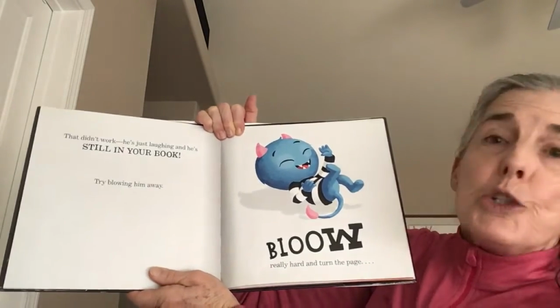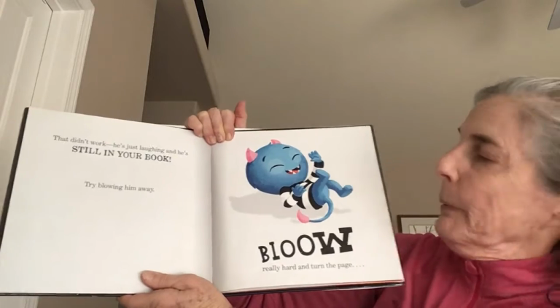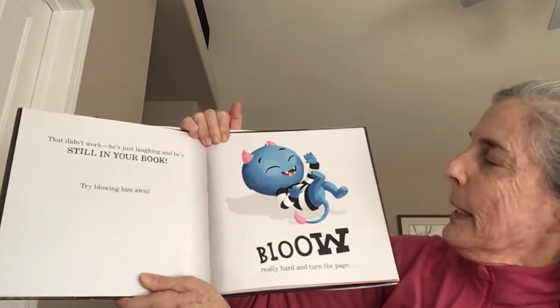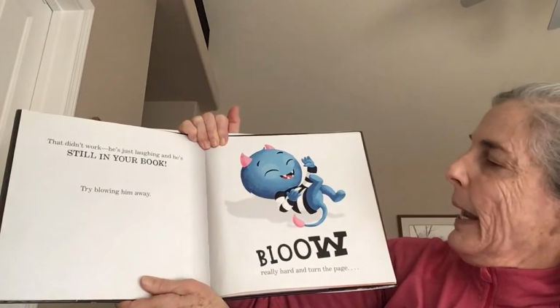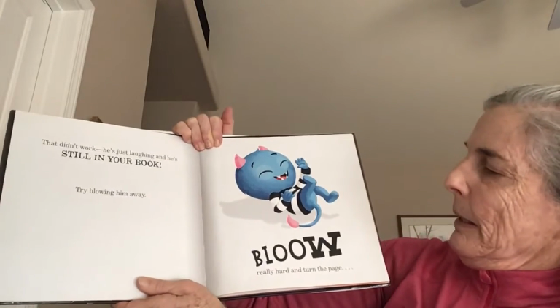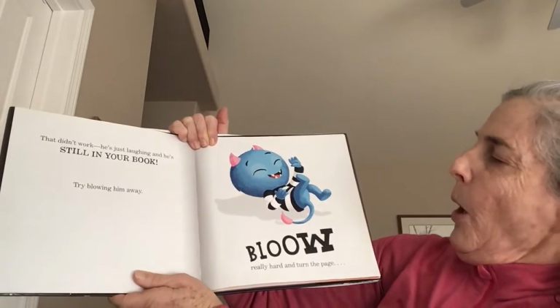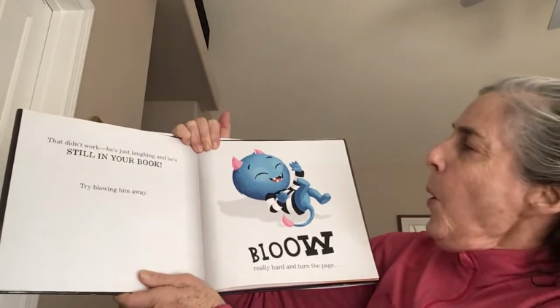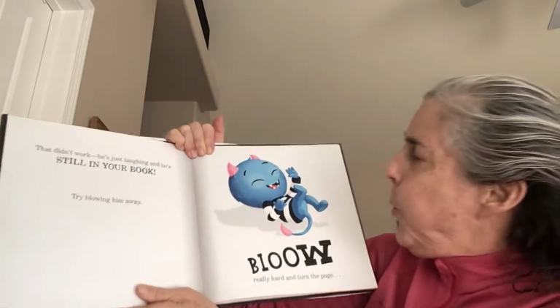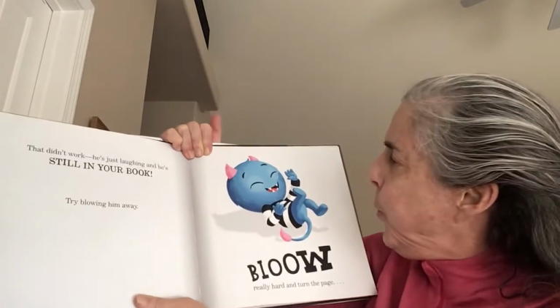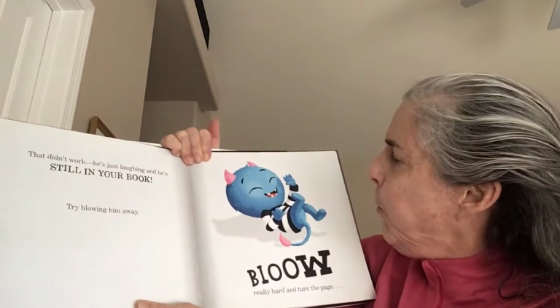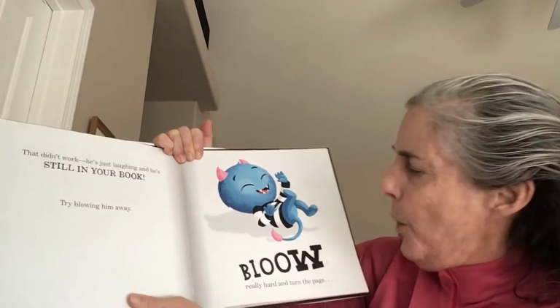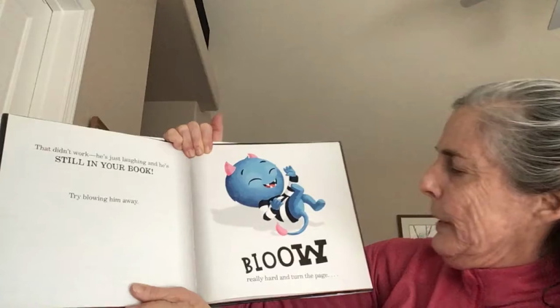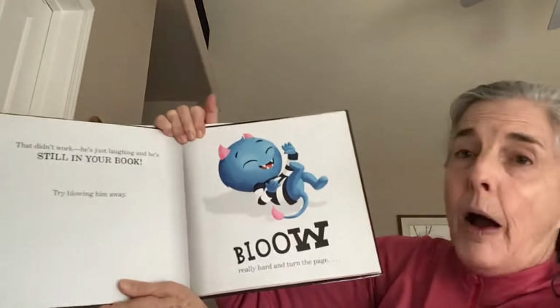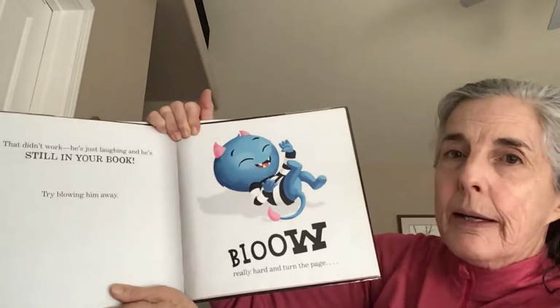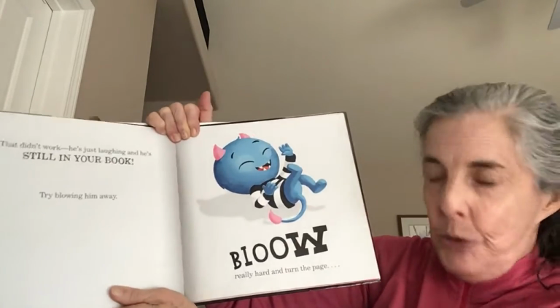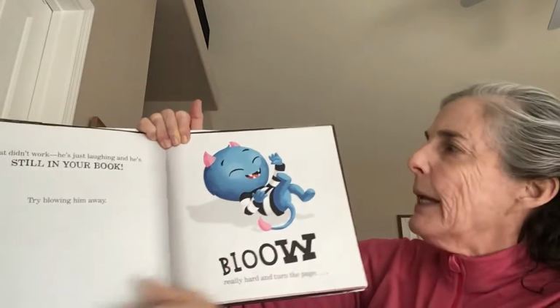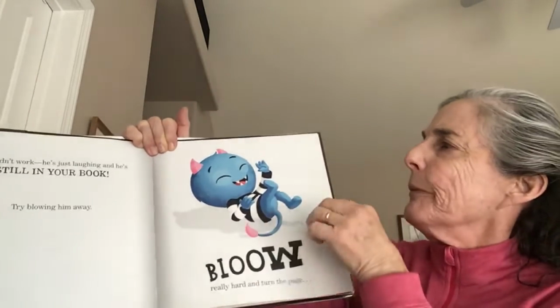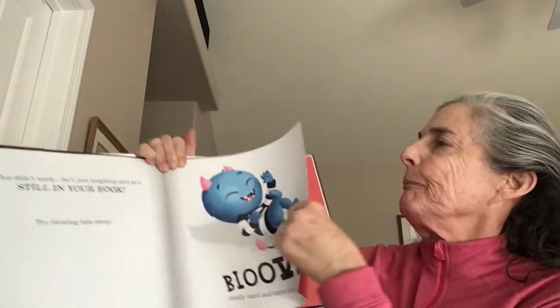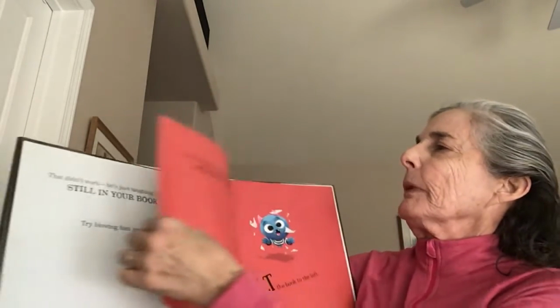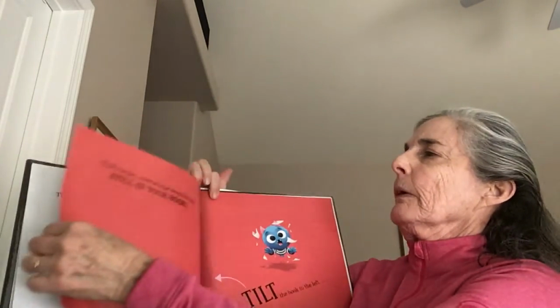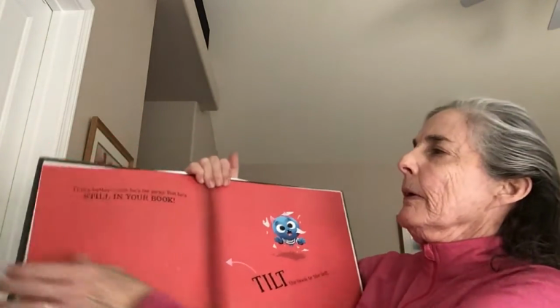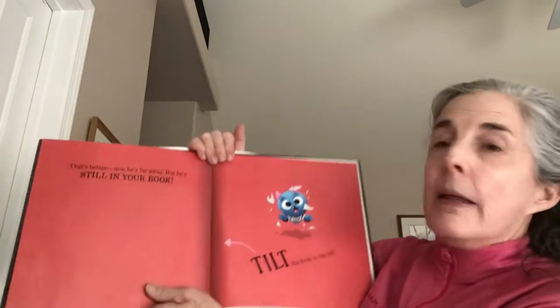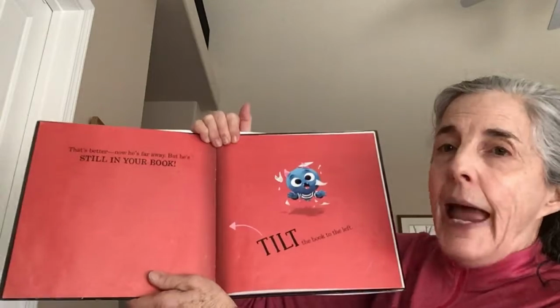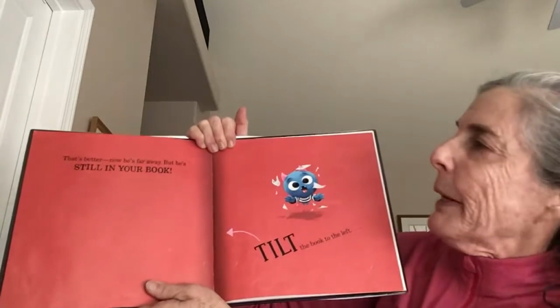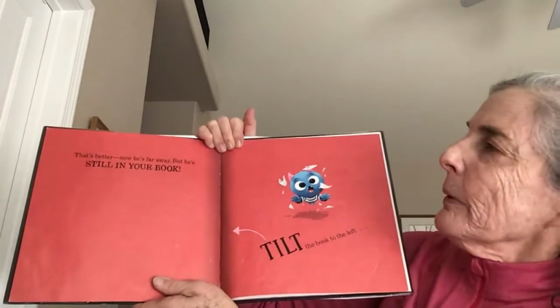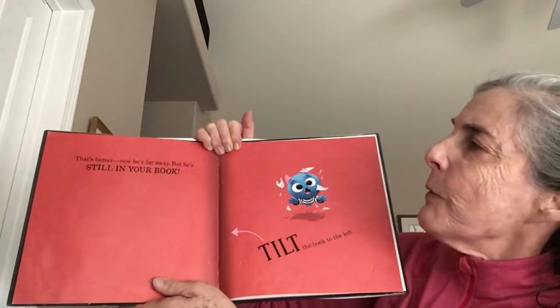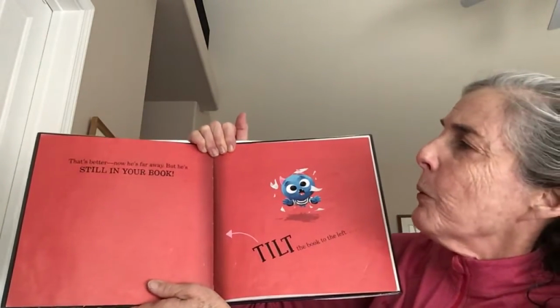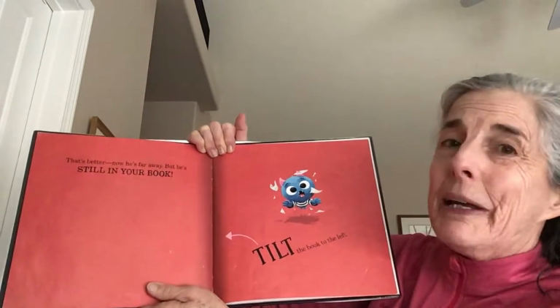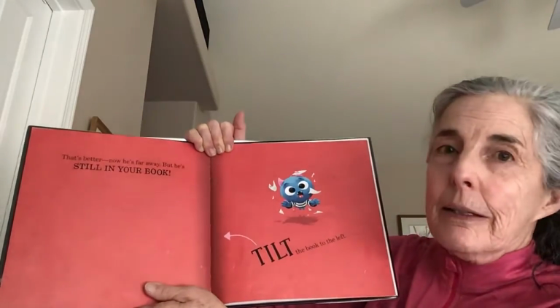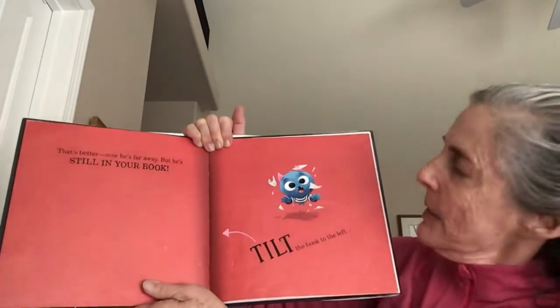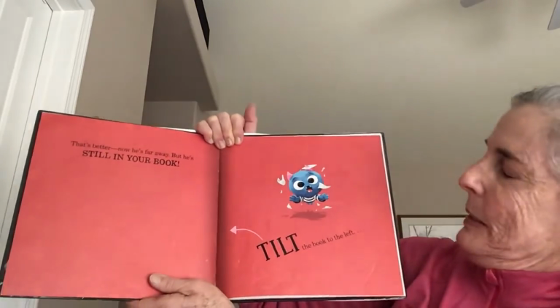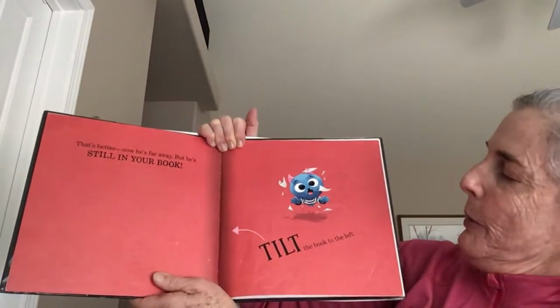Try blowing him away. Blow really hard and turn the page. That's better. Now he's far away, but he's still in your book.